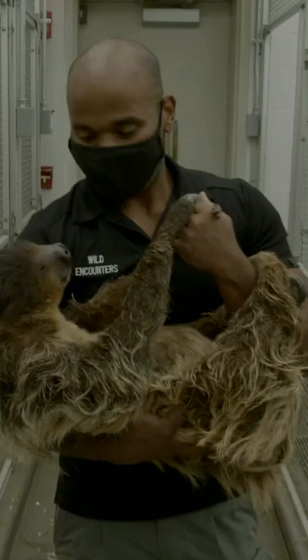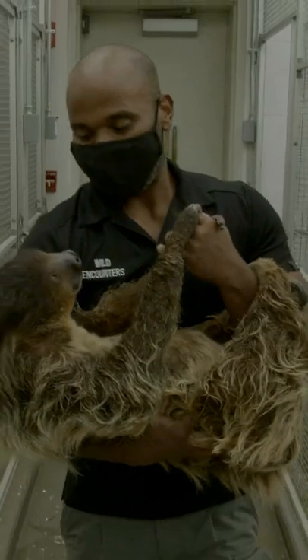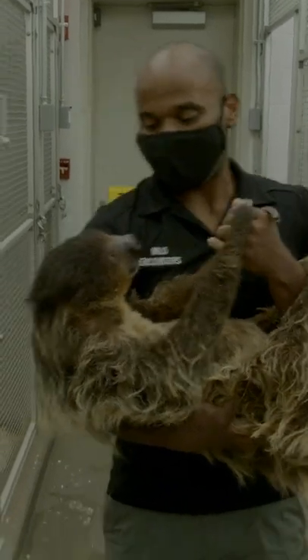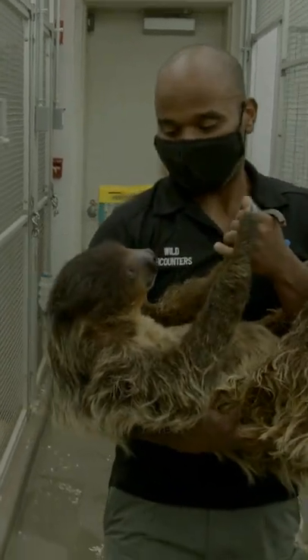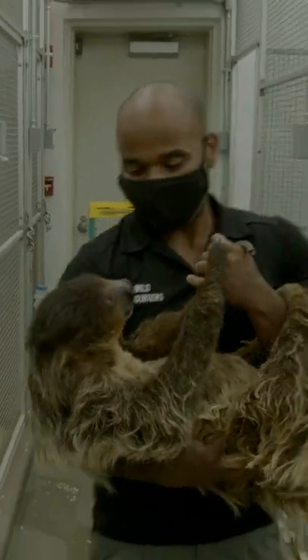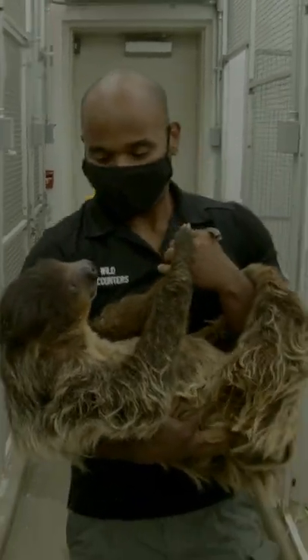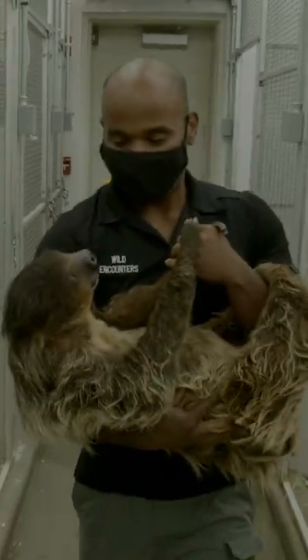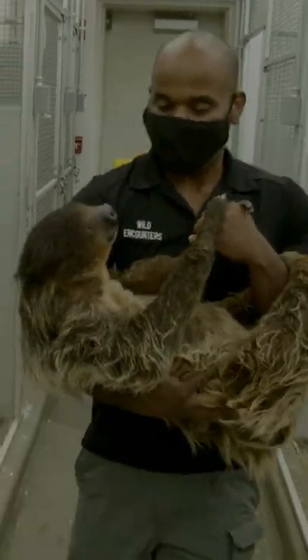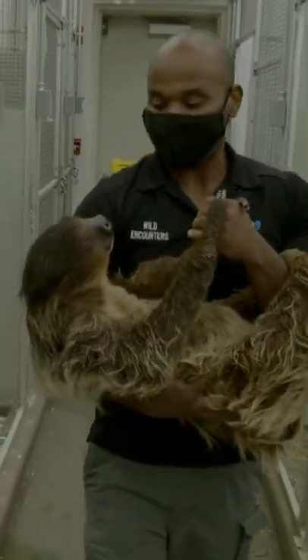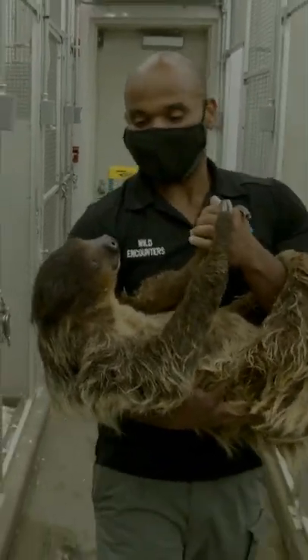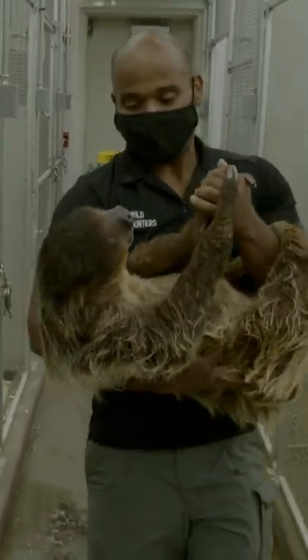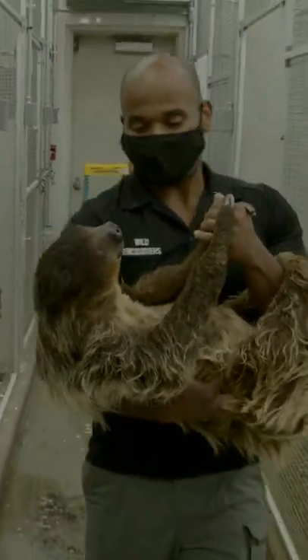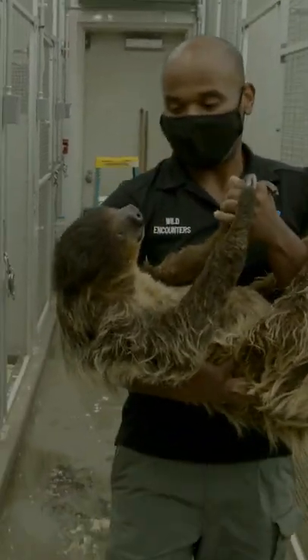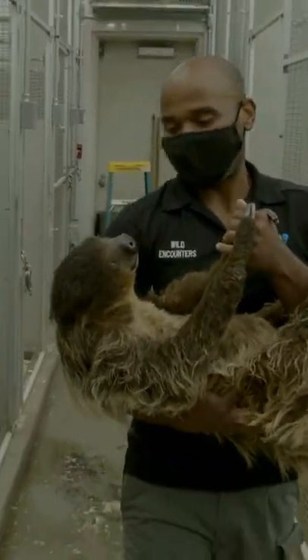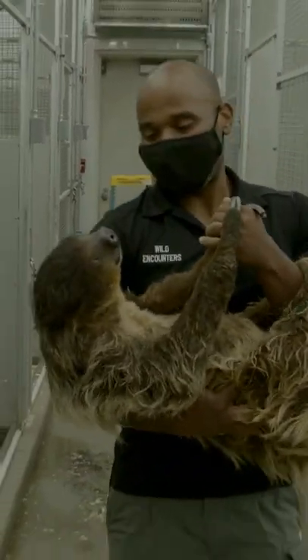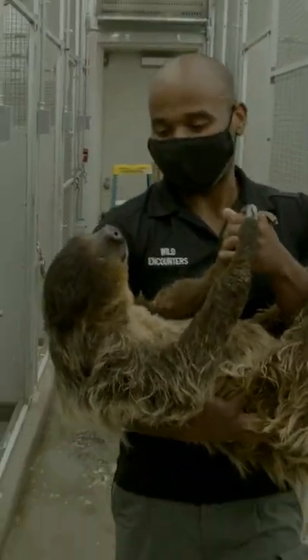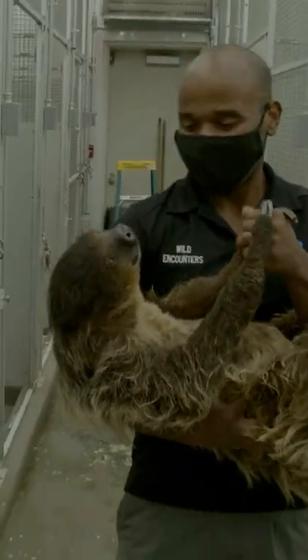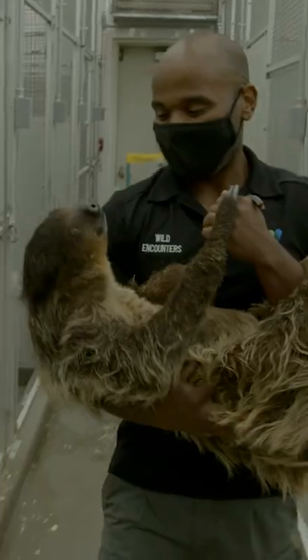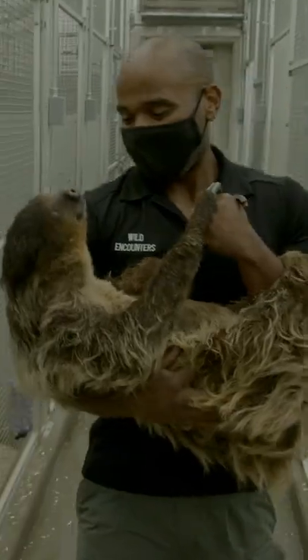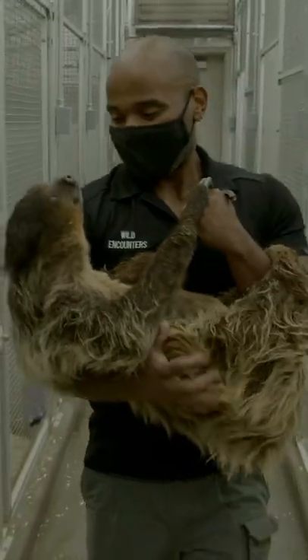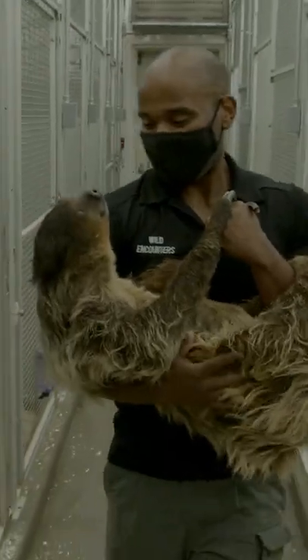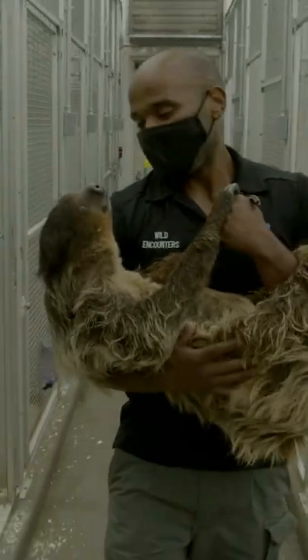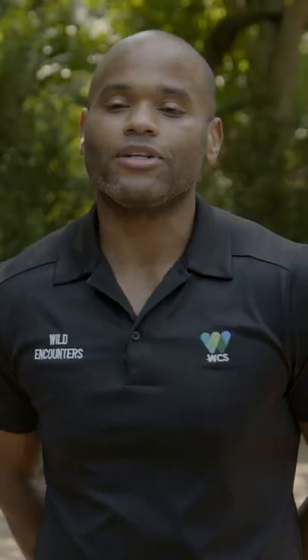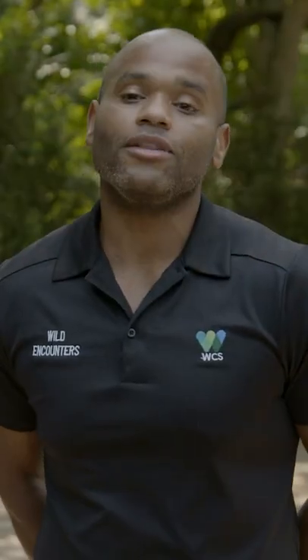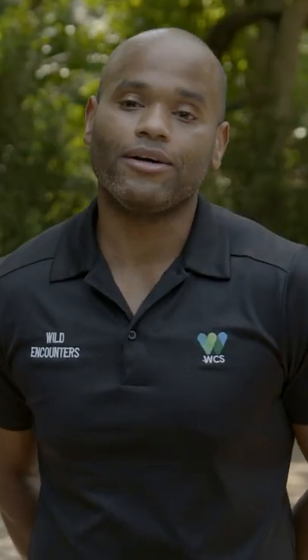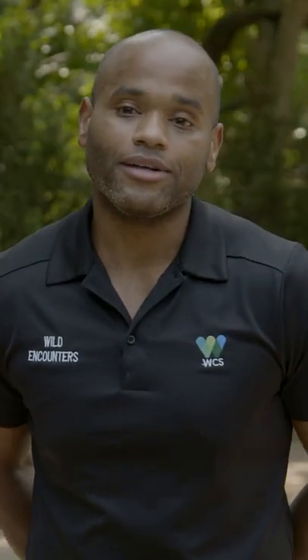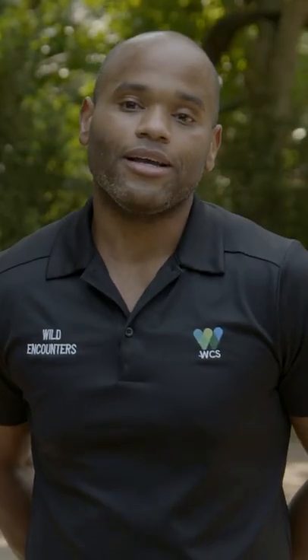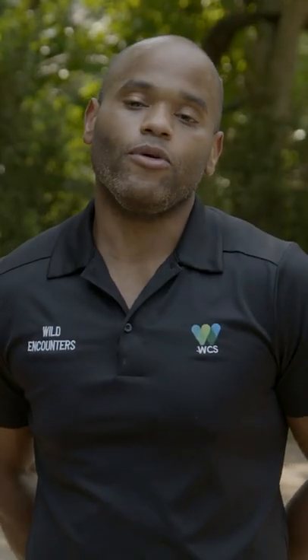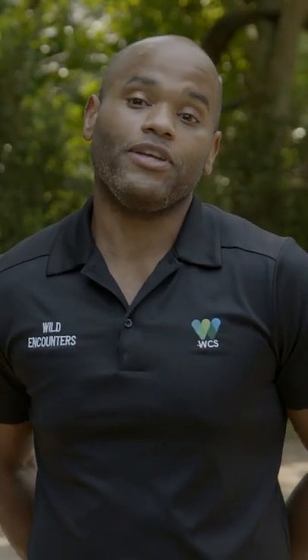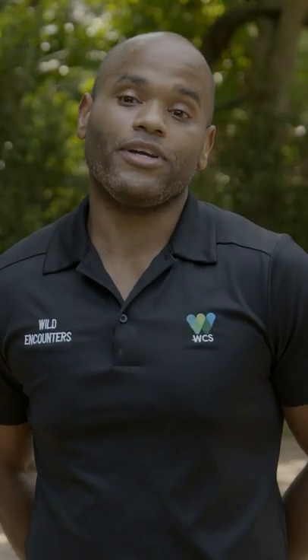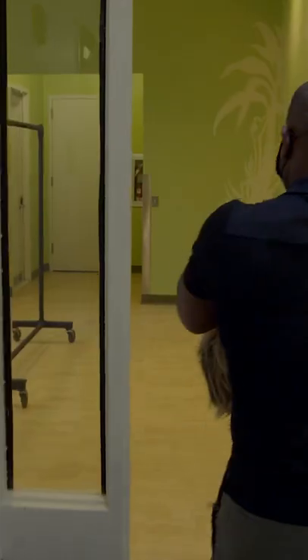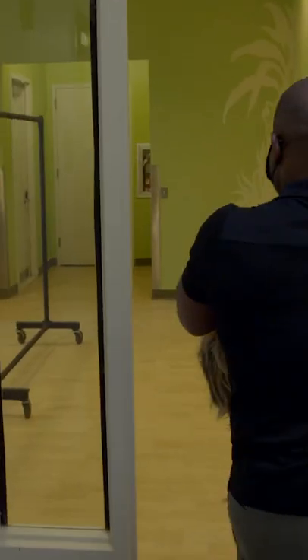Callisto enjoys going to the classroom. She actually likes being held like this, too. Today, we have our sloth encounter, and we'll be featuring Callisto.